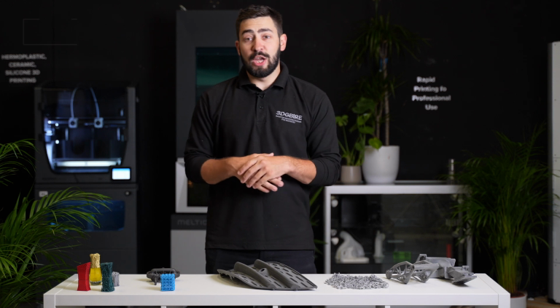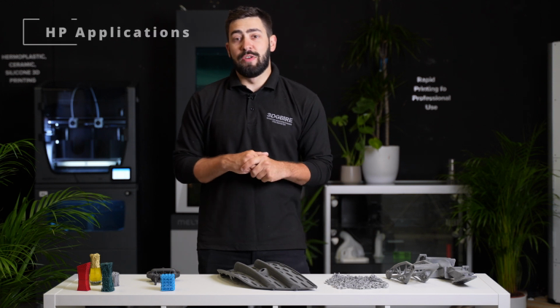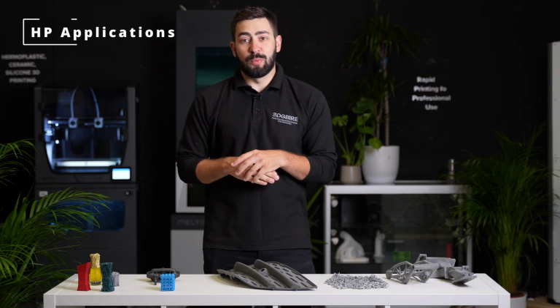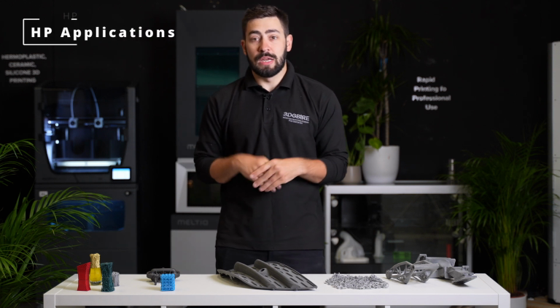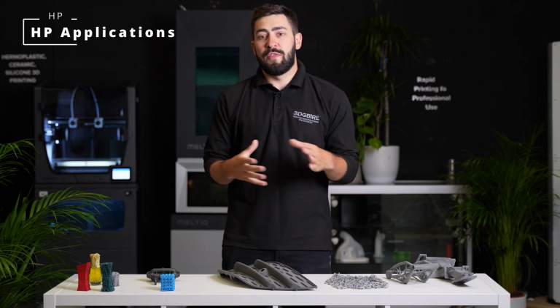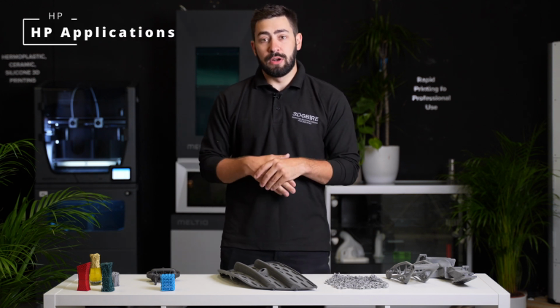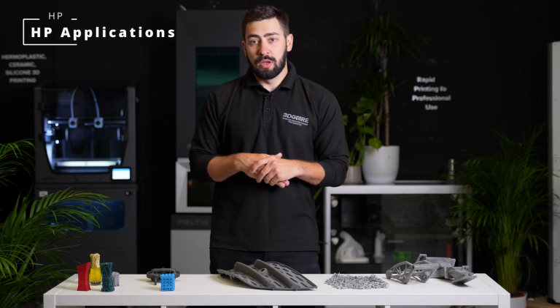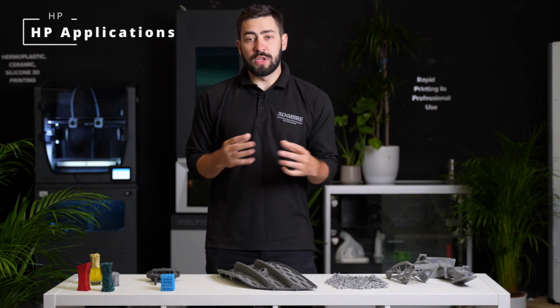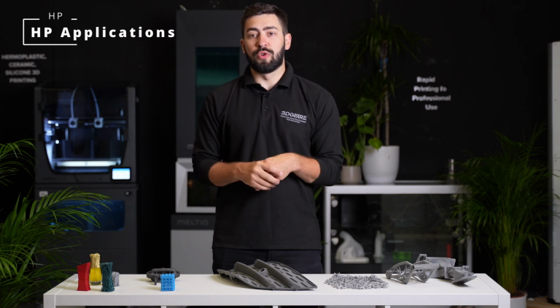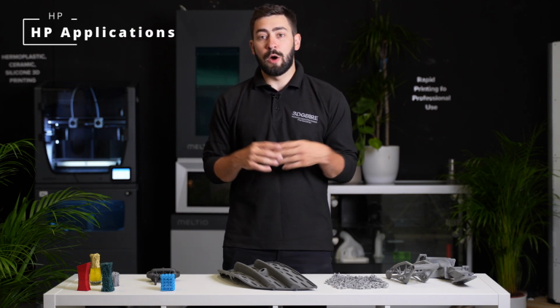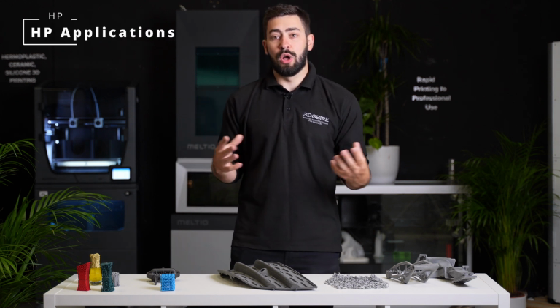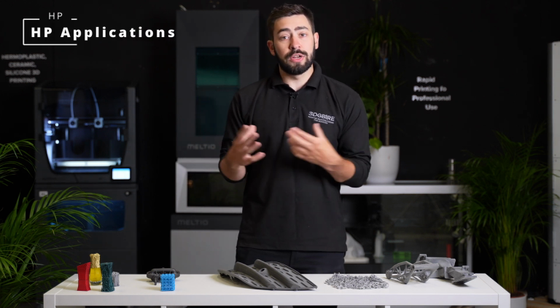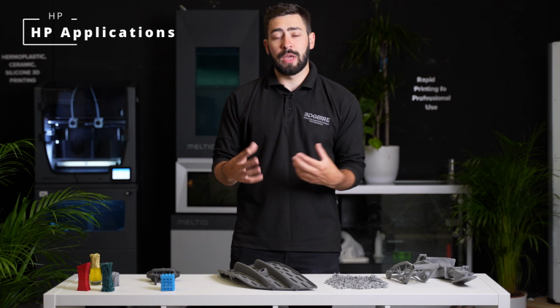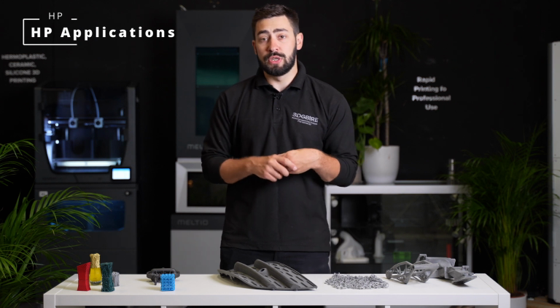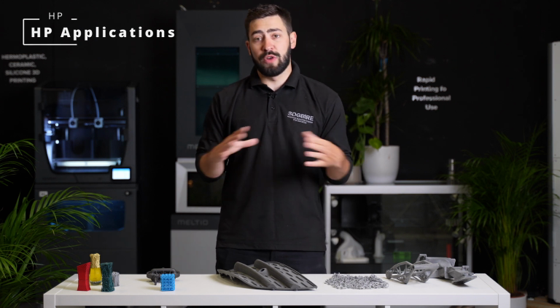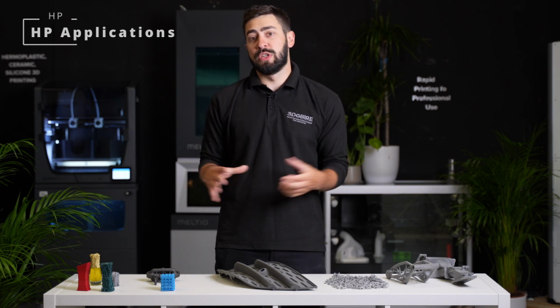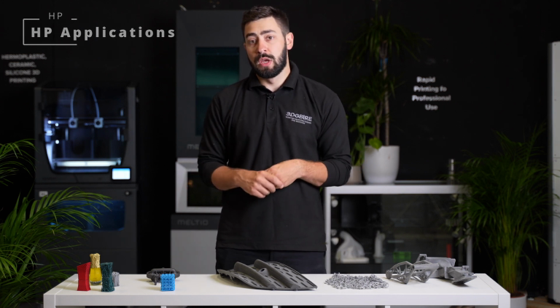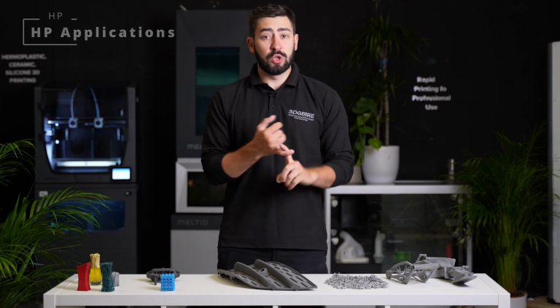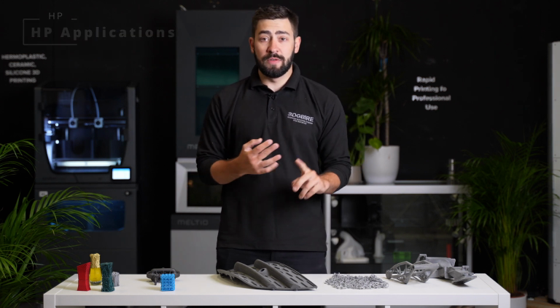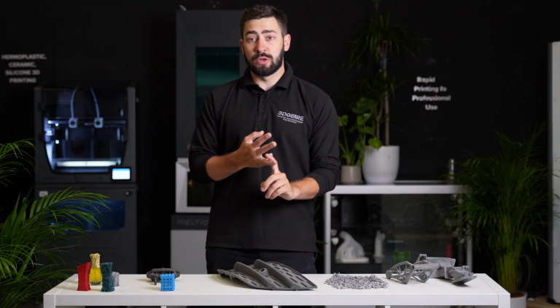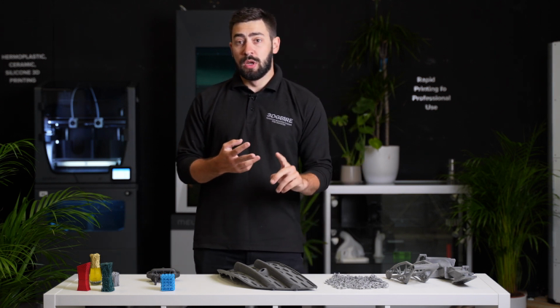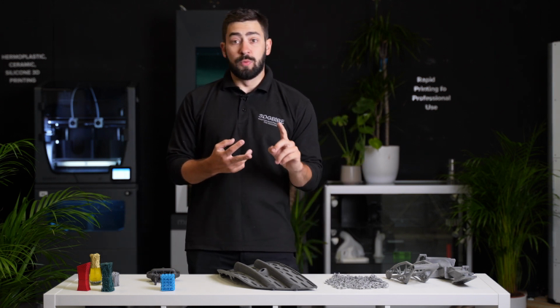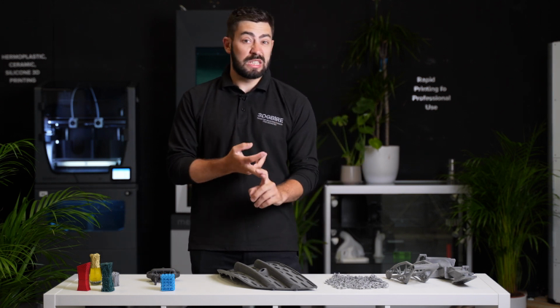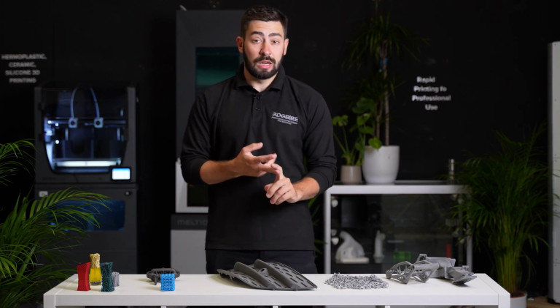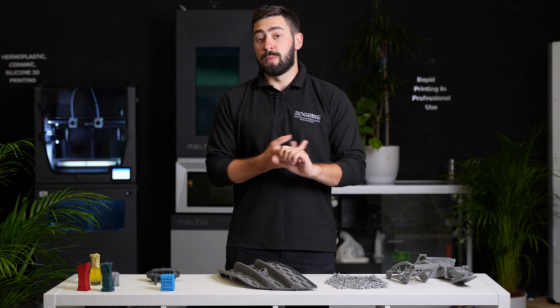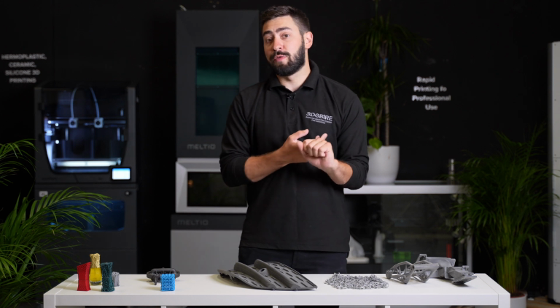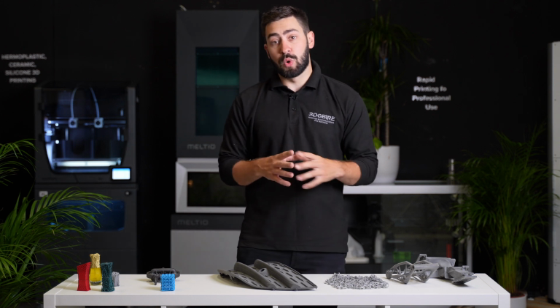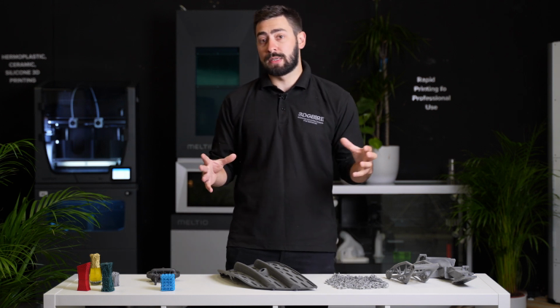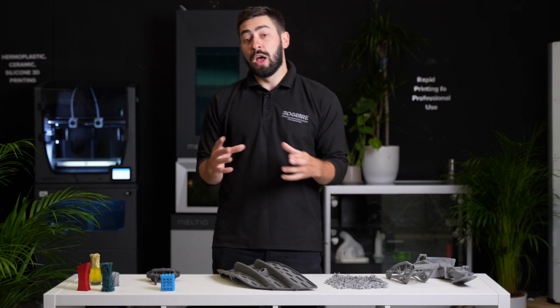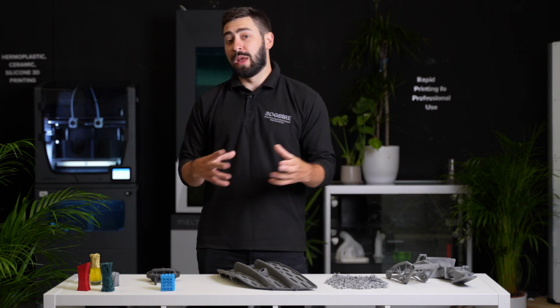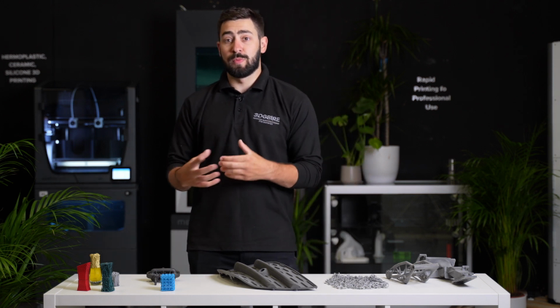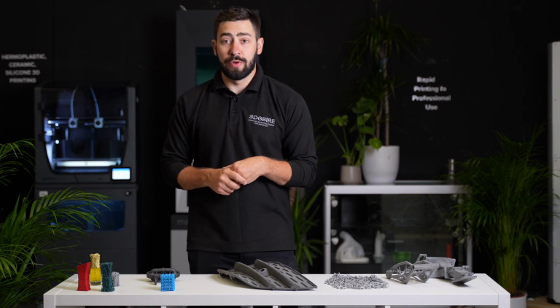The HP series of 3D printers uses MJF technology, which can help us unlock a lot of different applications across a wide range of industries — from automotive to medical, to prosthetics, and even into mass manufacture on a wide scale, with the ability to customise further.